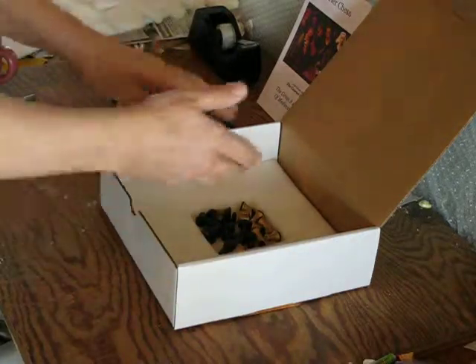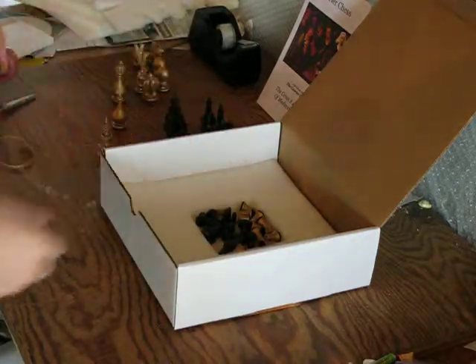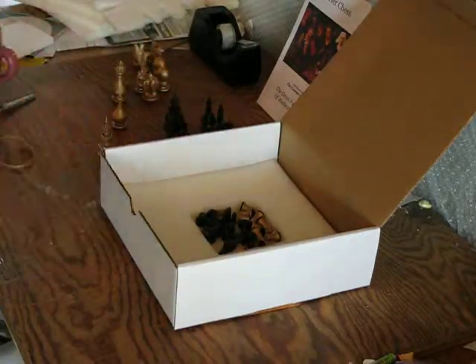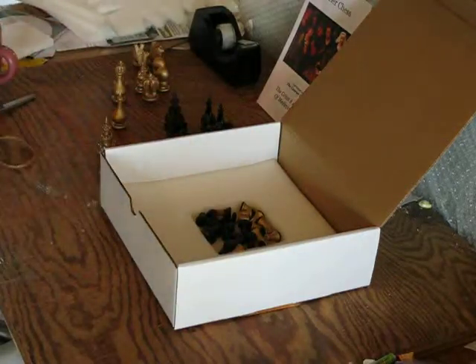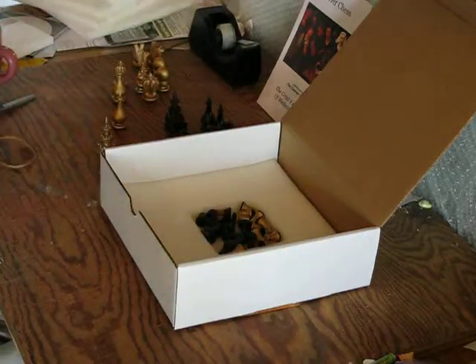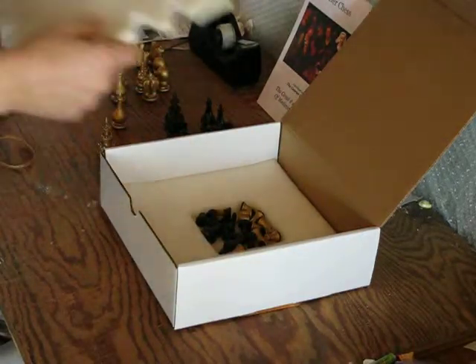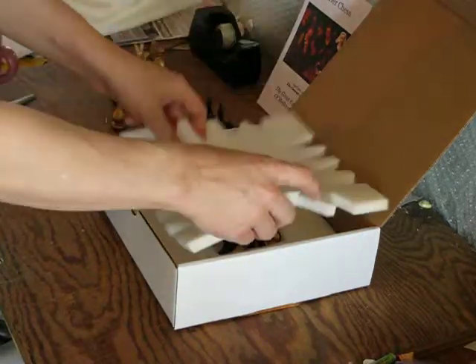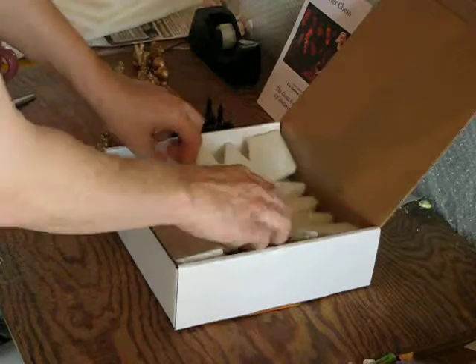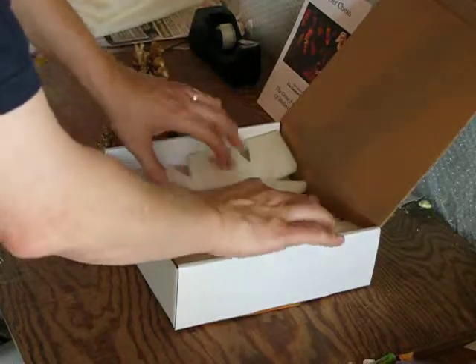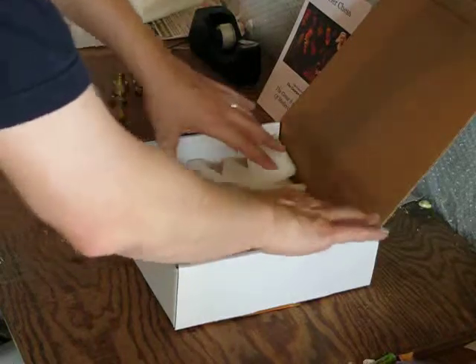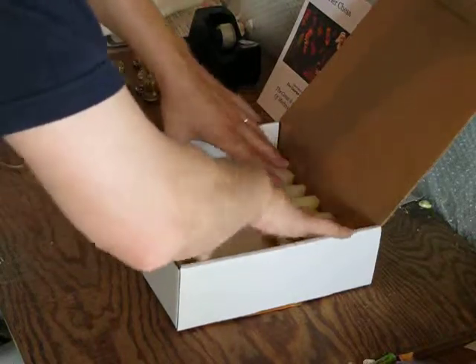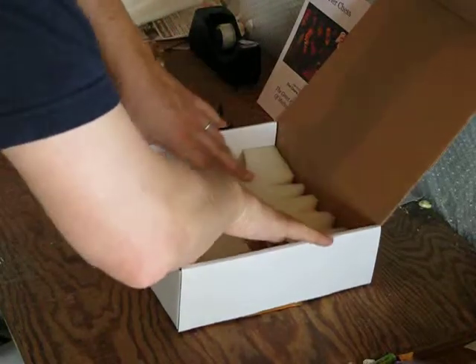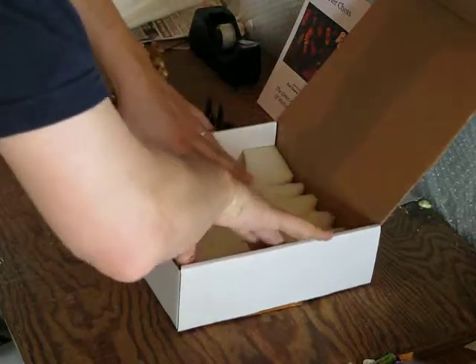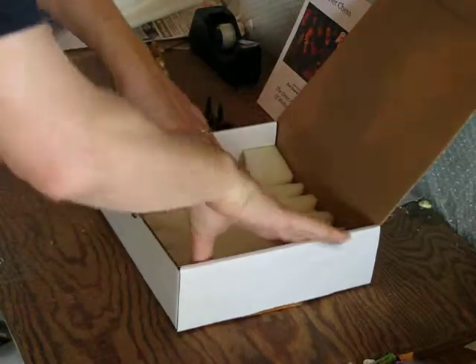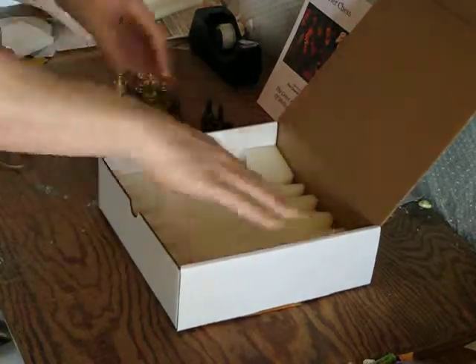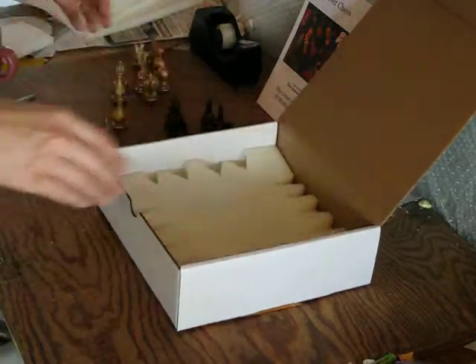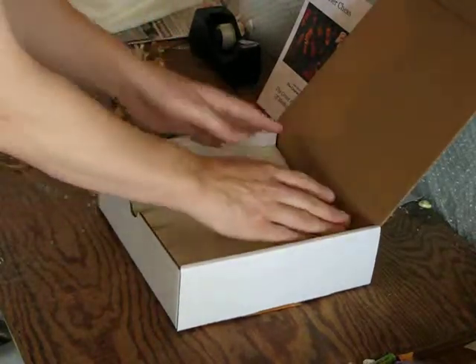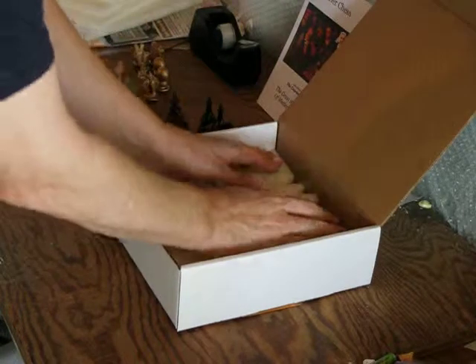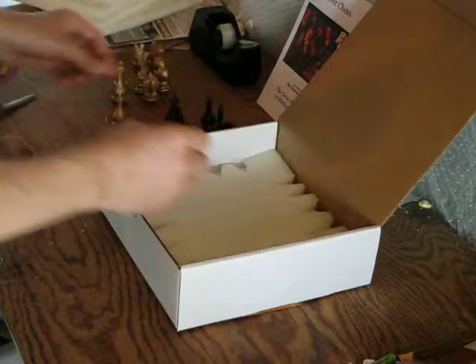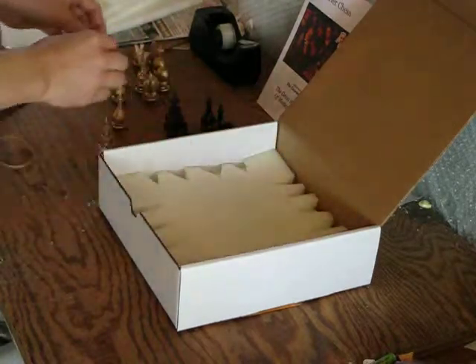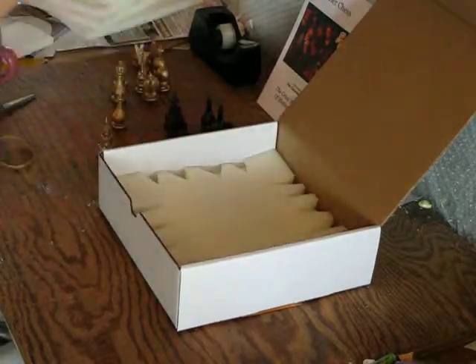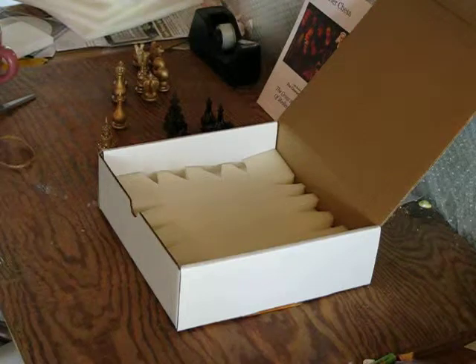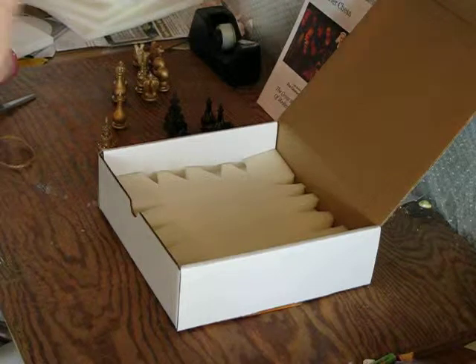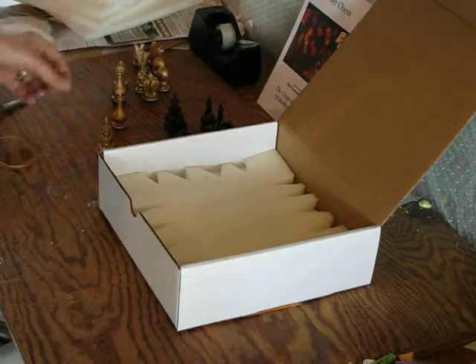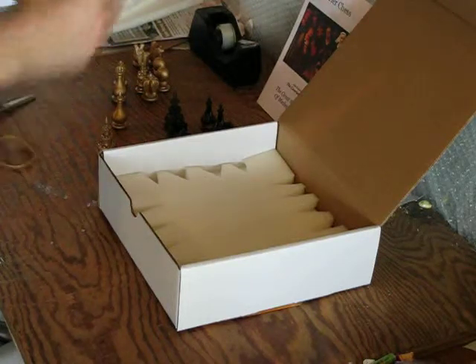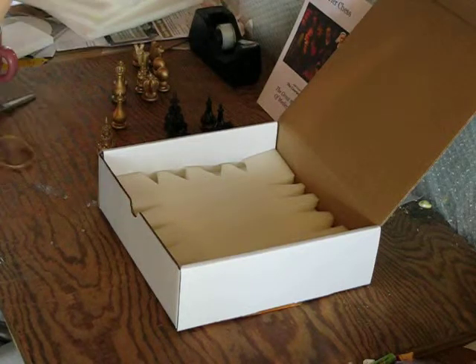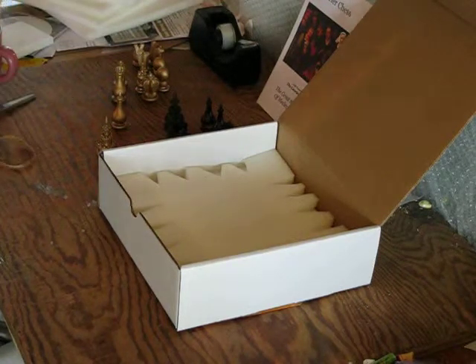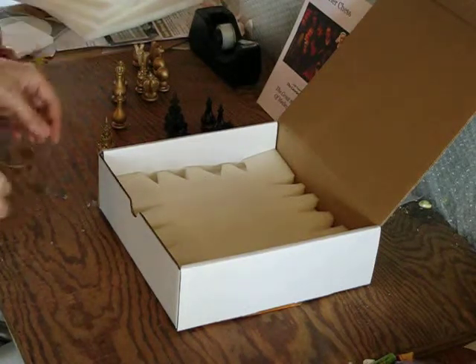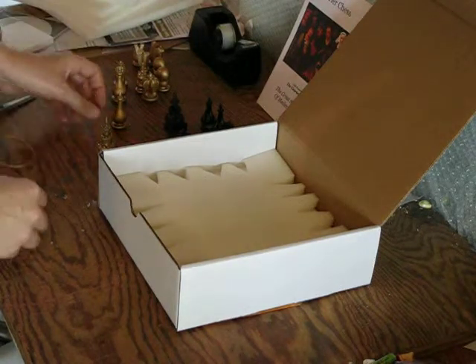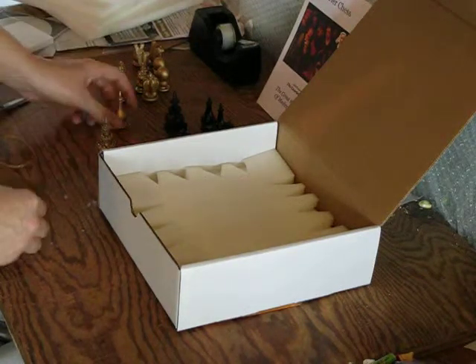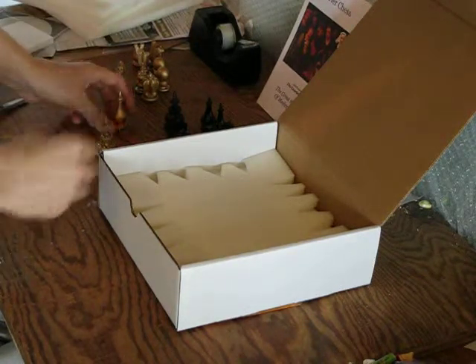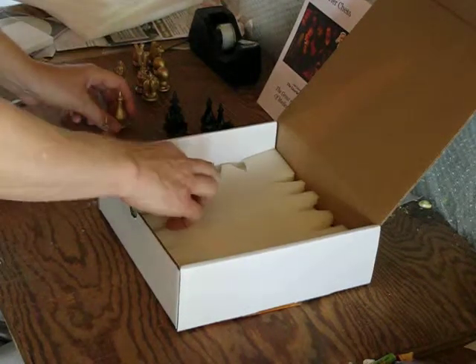Pawns go on the first layer. The second layer will have most of the pieces — everything except the royalty.